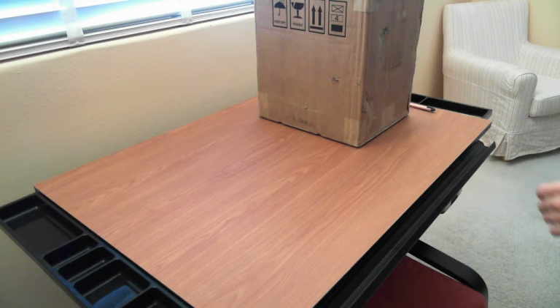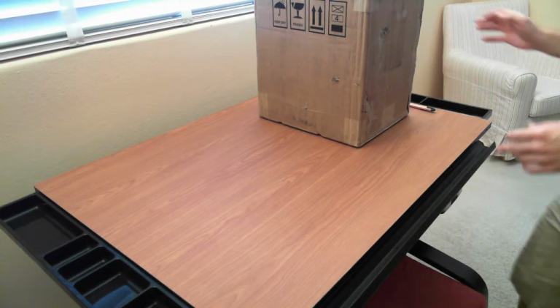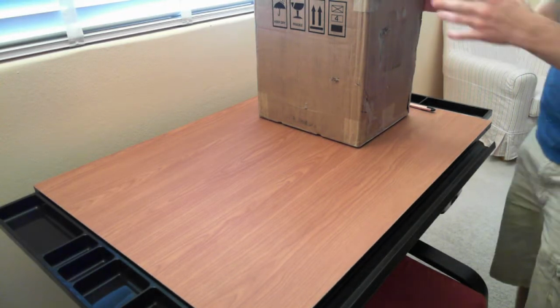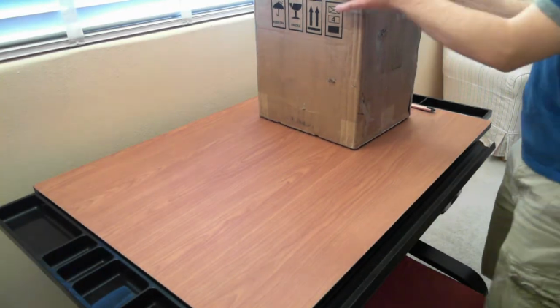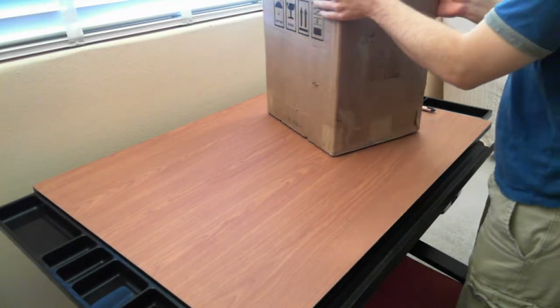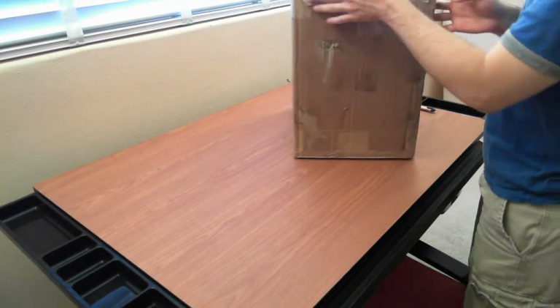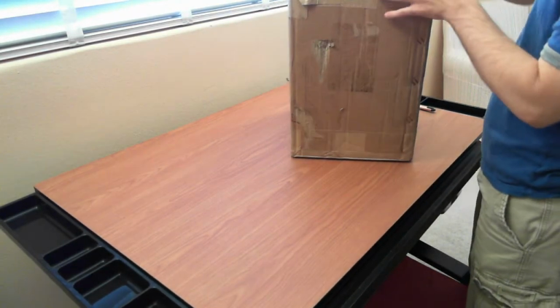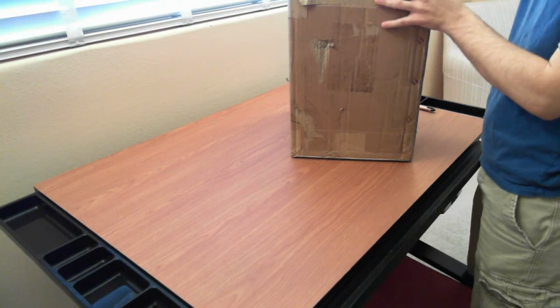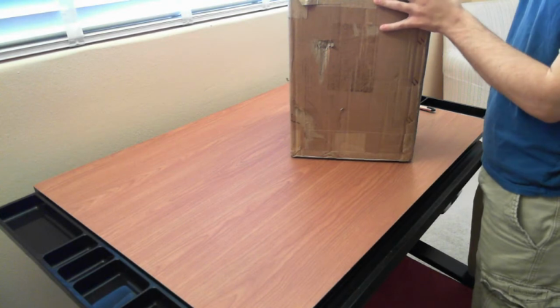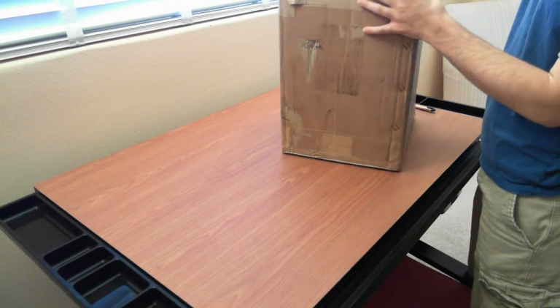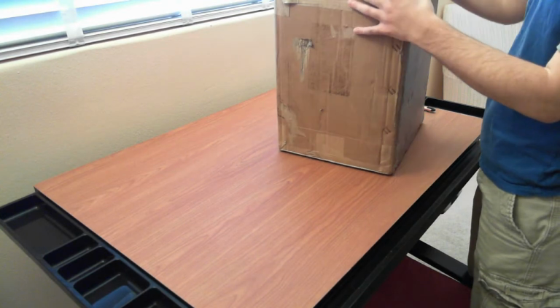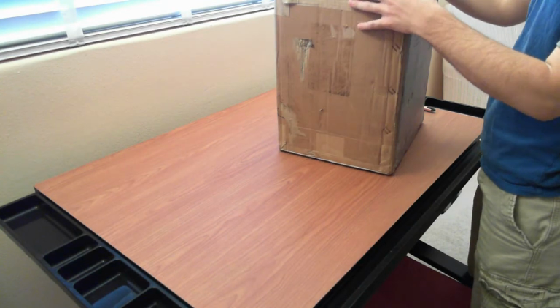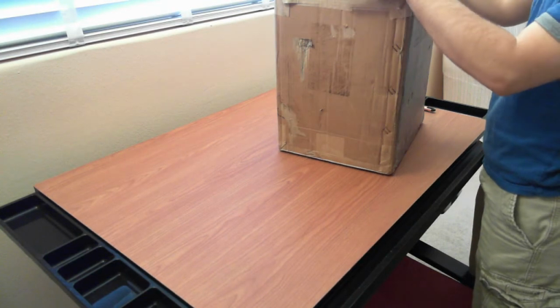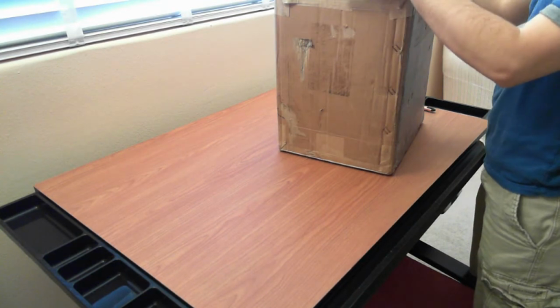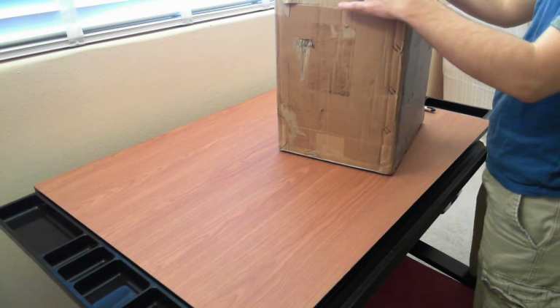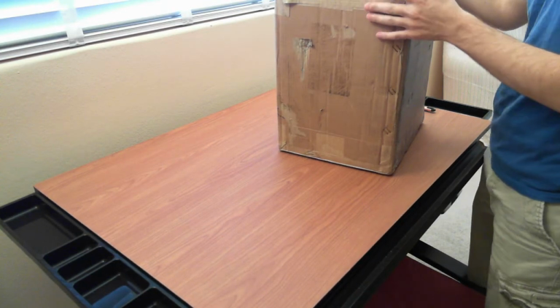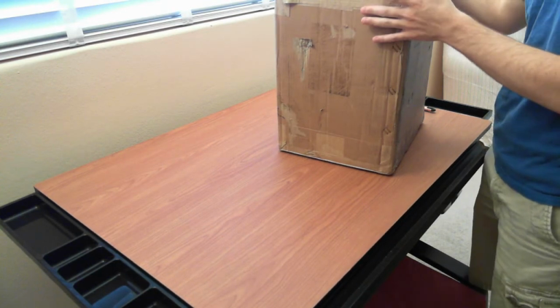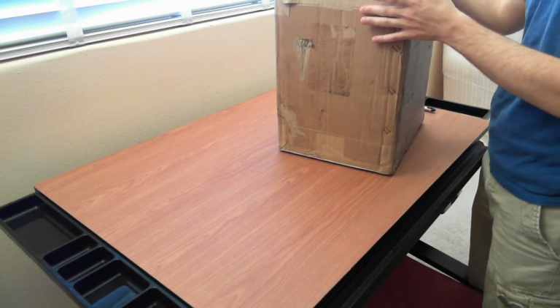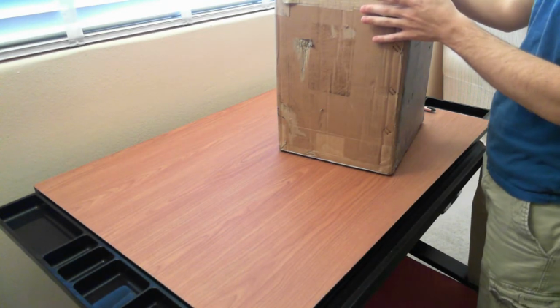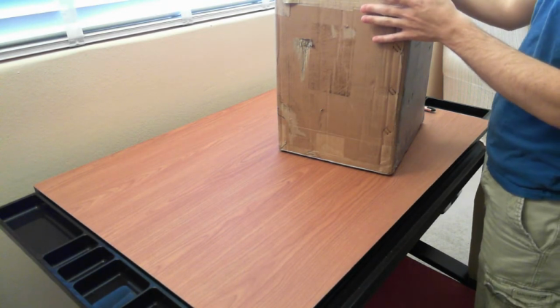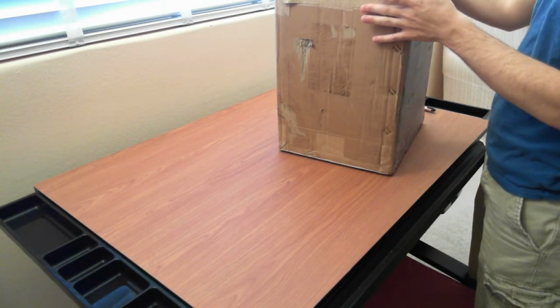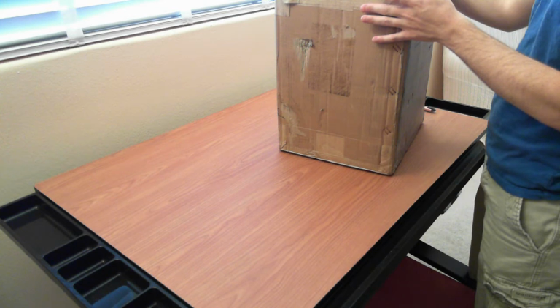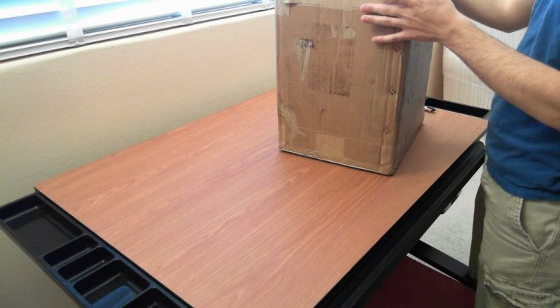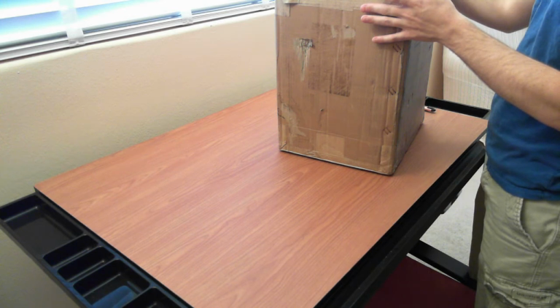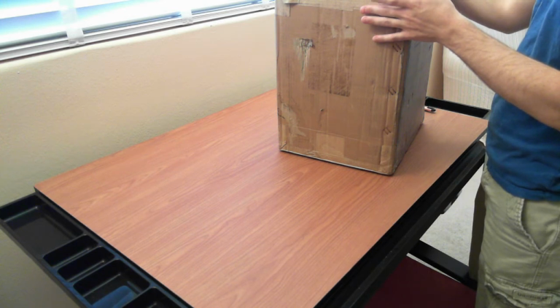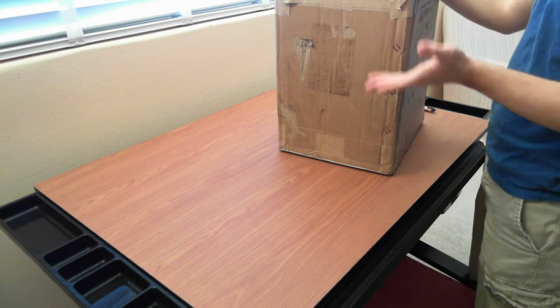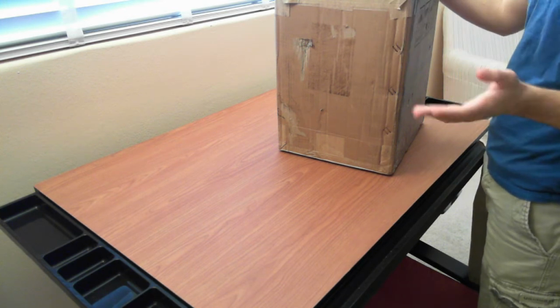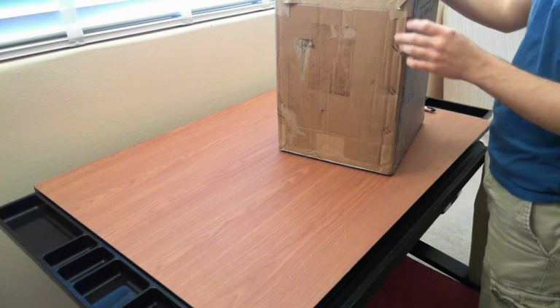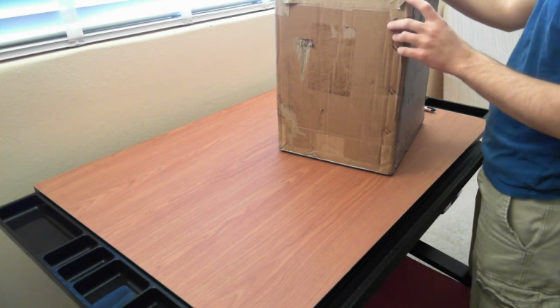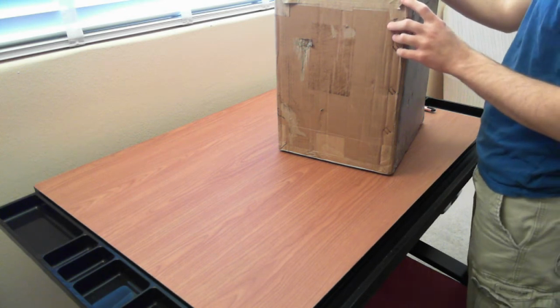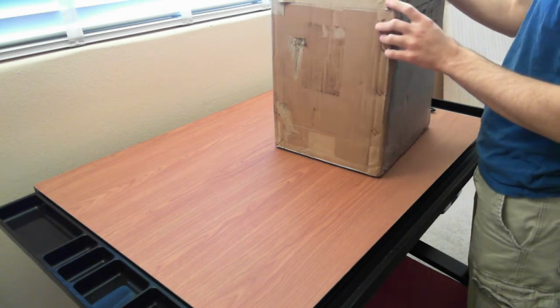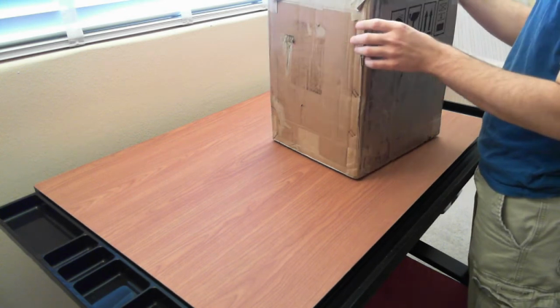I got my Affinia H-Series today. It's basically a U.S. version of the UP3D. I'm just going to go over the contents here in the box.